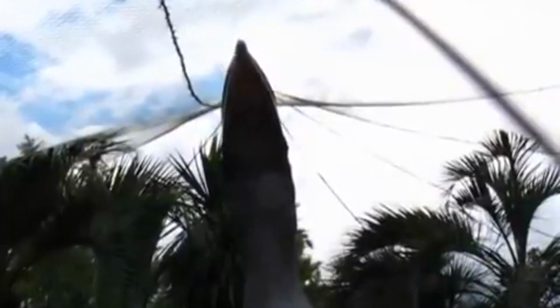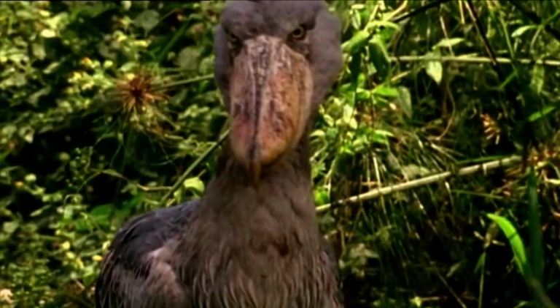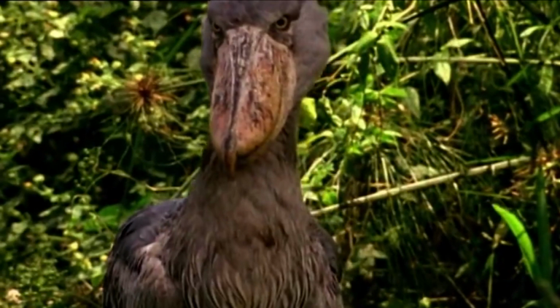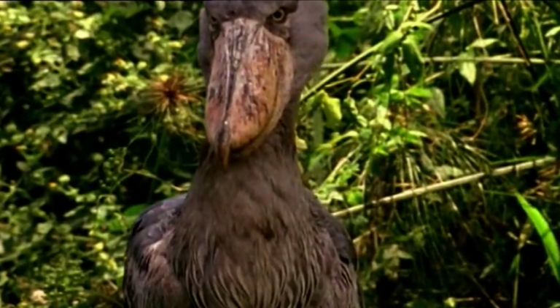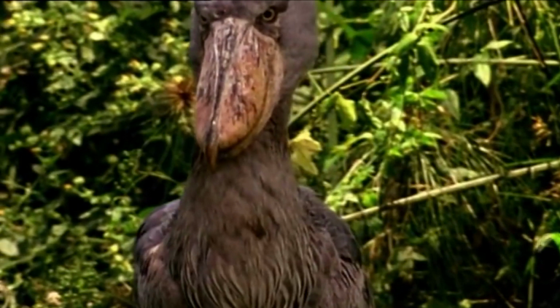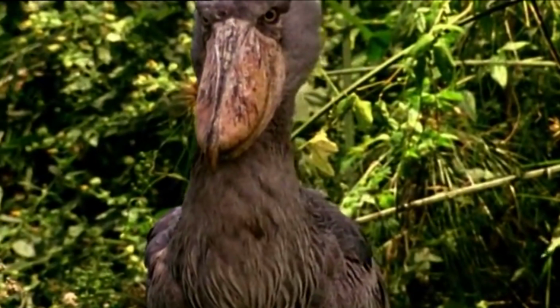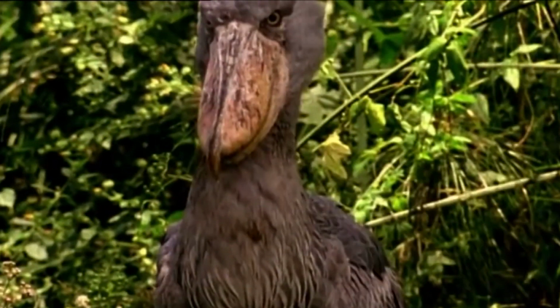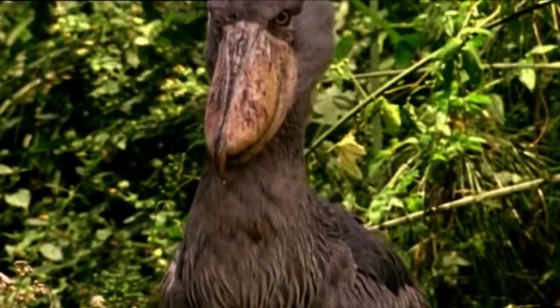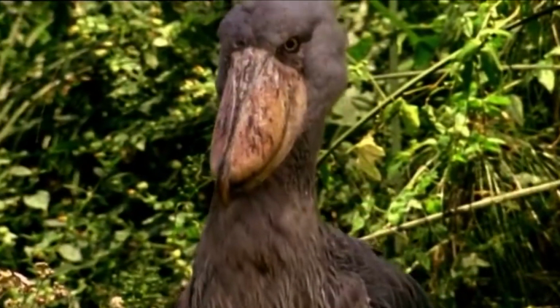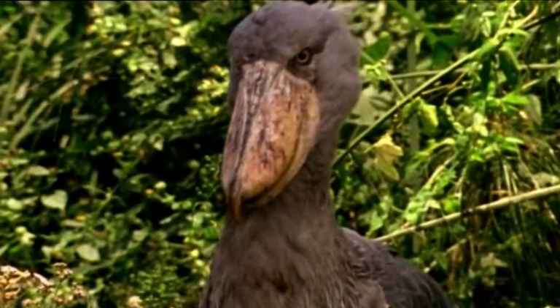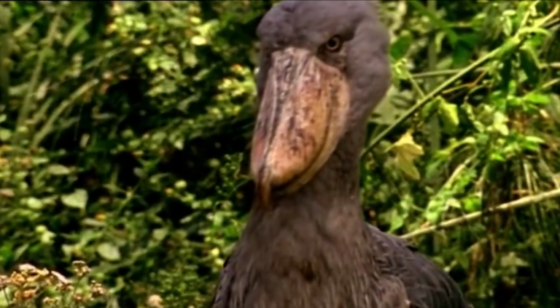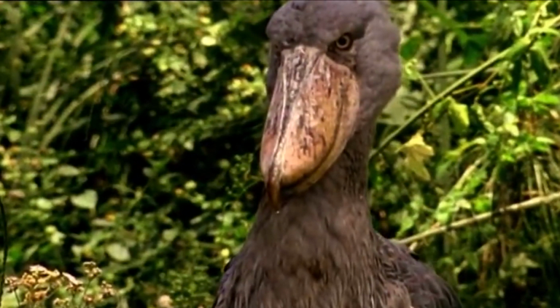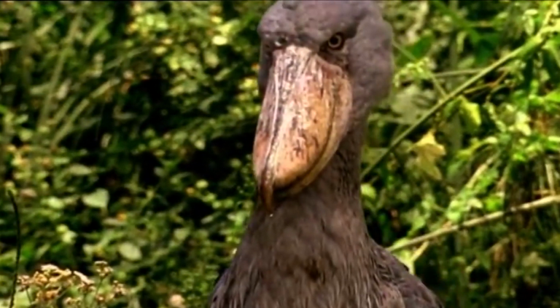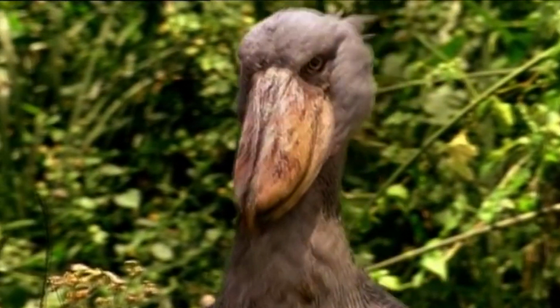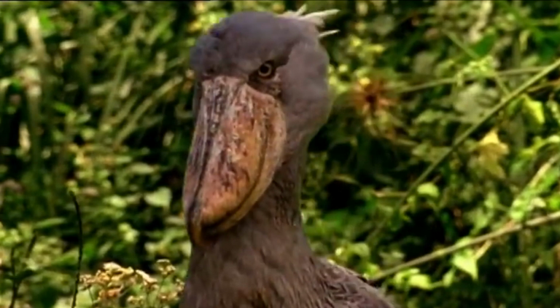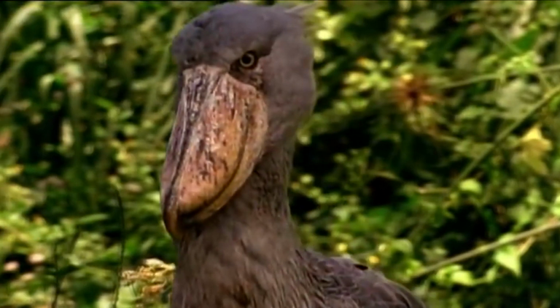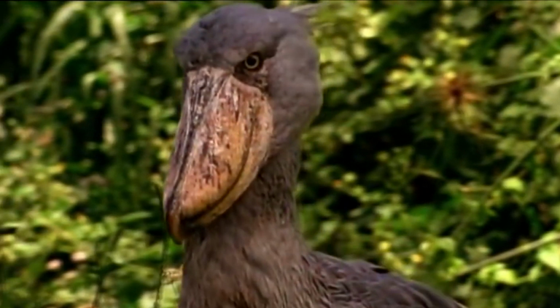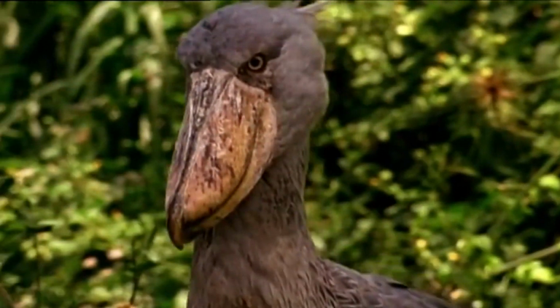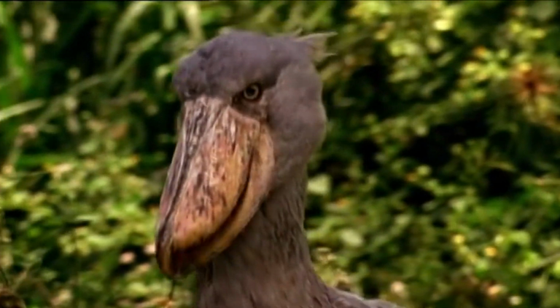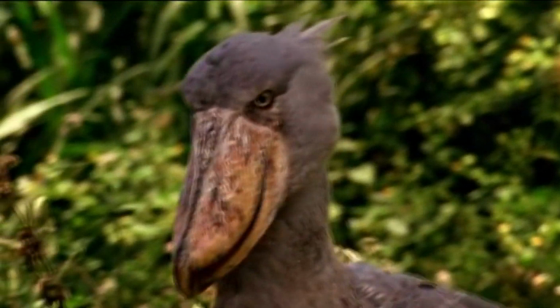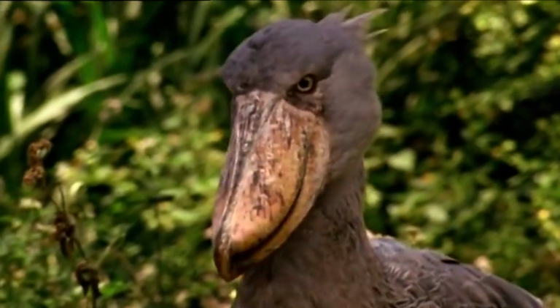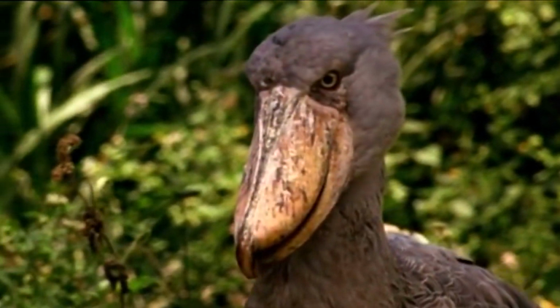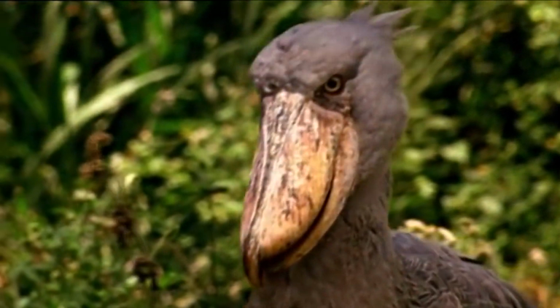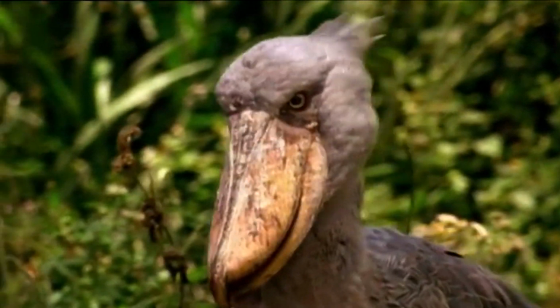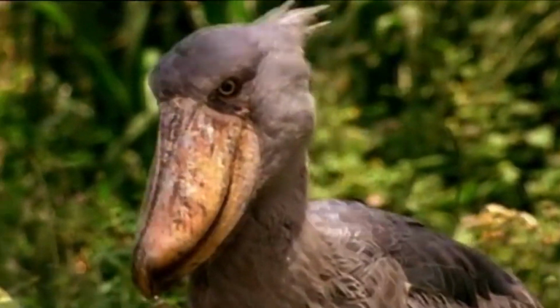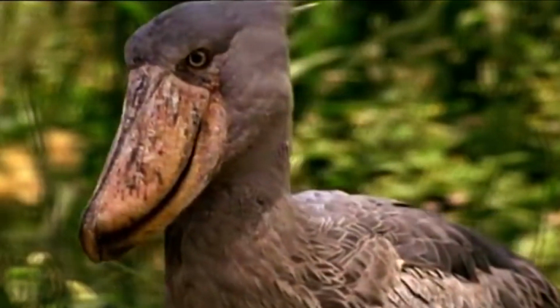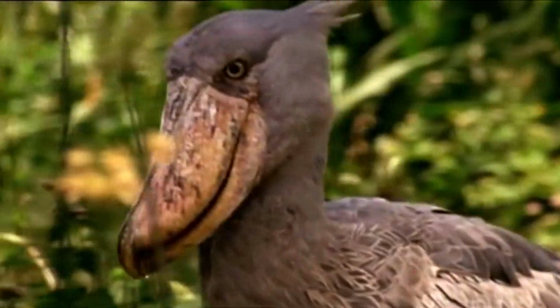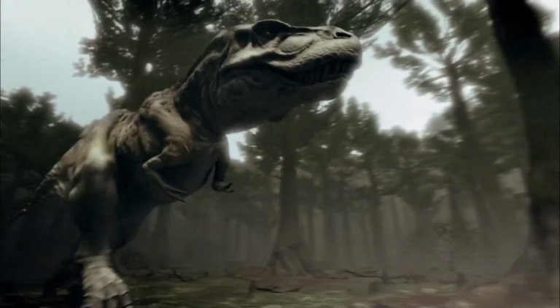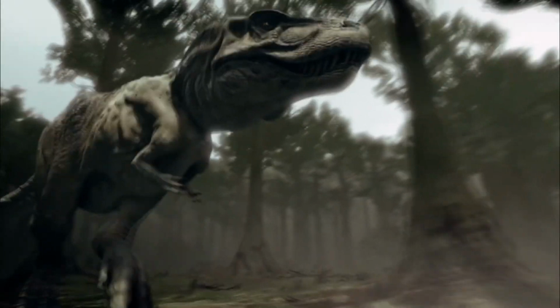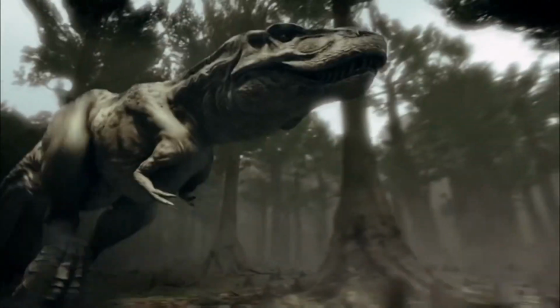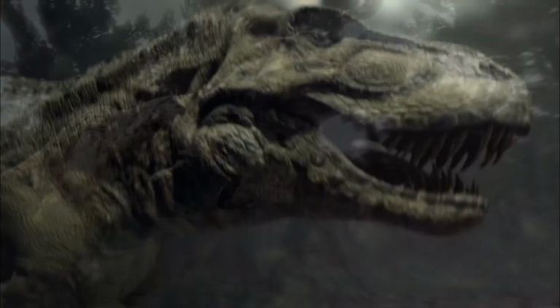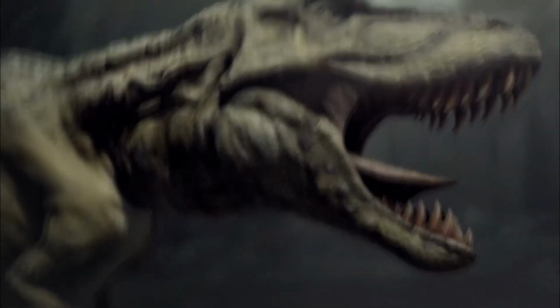The shoebill, also known as the whalebill, is named for its enormous shoe-shaped bill. Scientists often refer to shoebills as living dinosaurs. They descend from carnivorous dinosaurs called theropods — the same group as the colossal Tyrannosaurus rex.